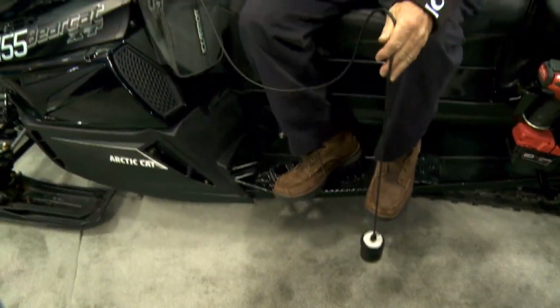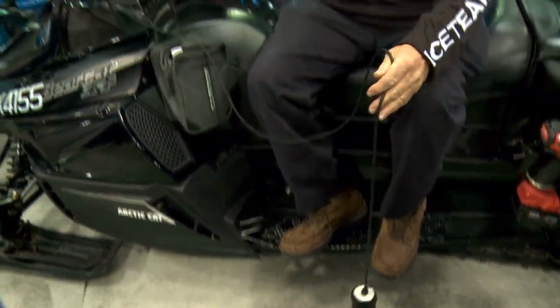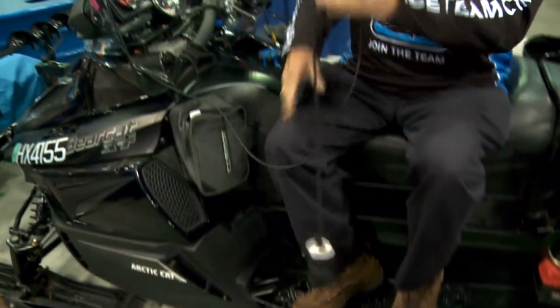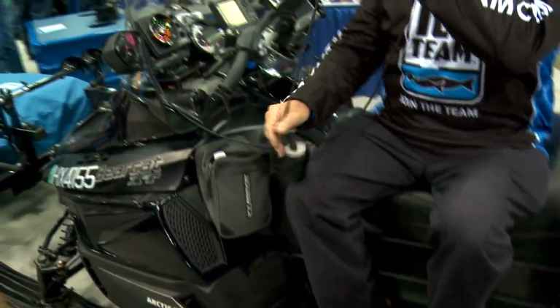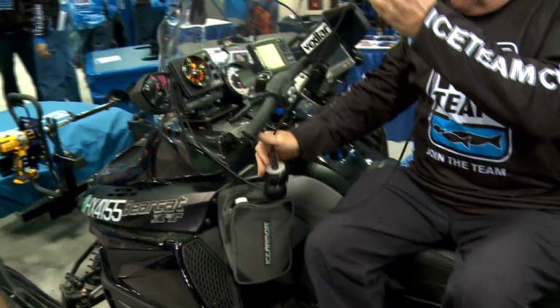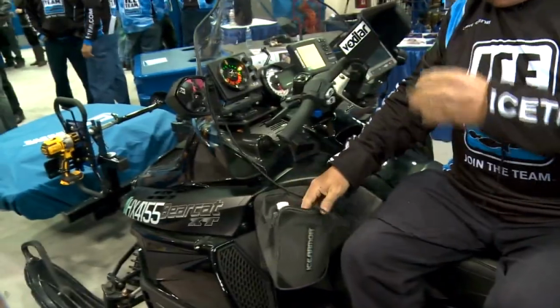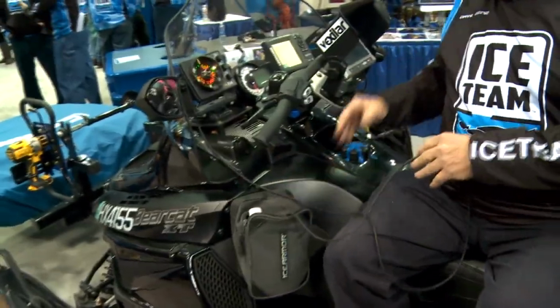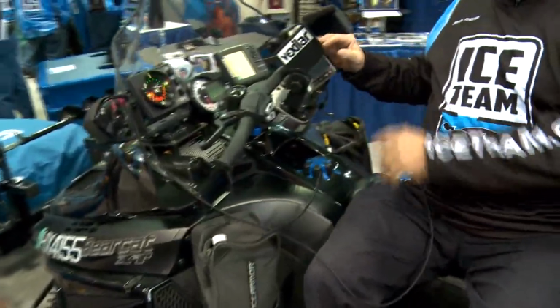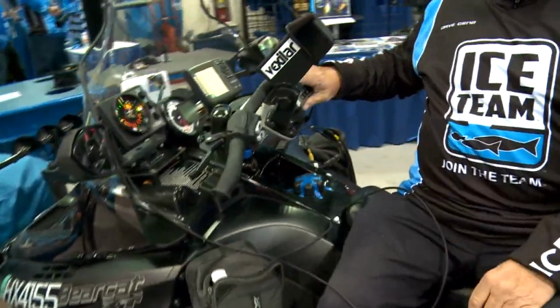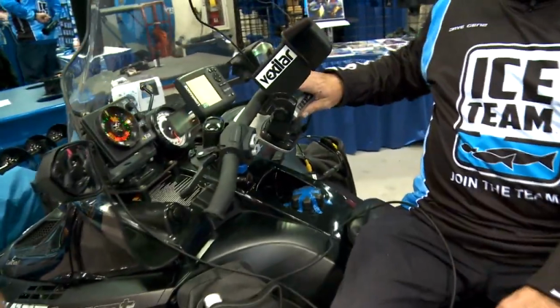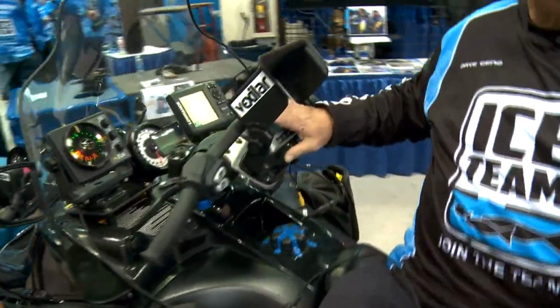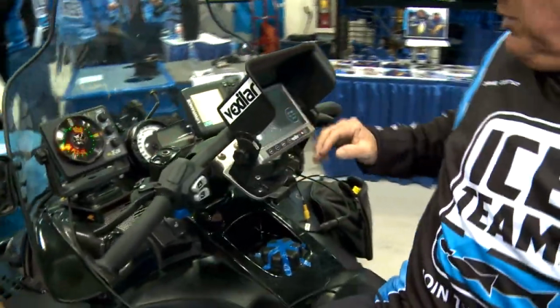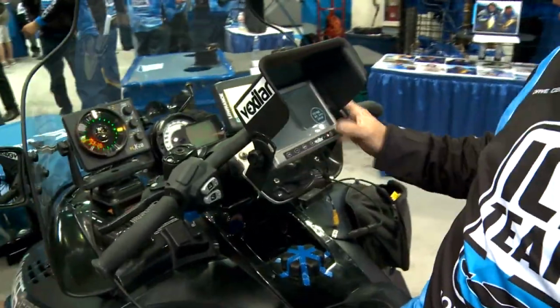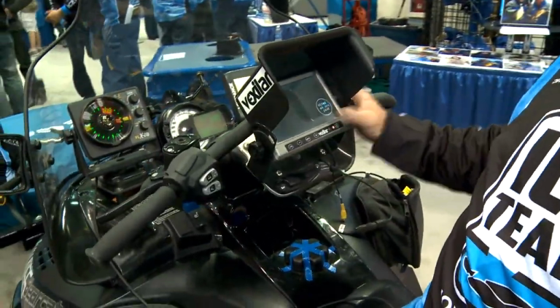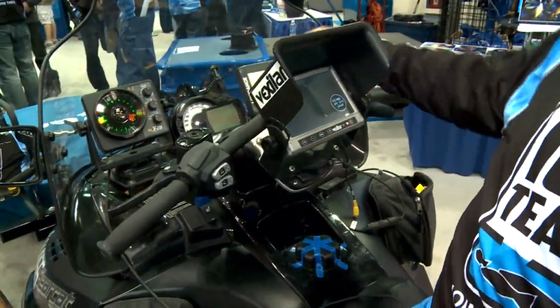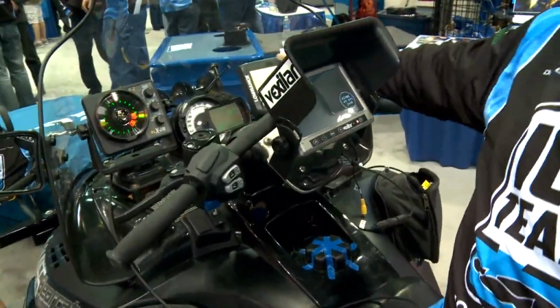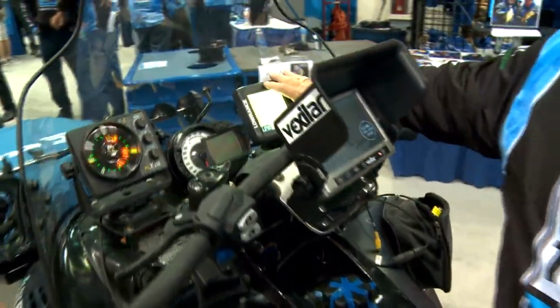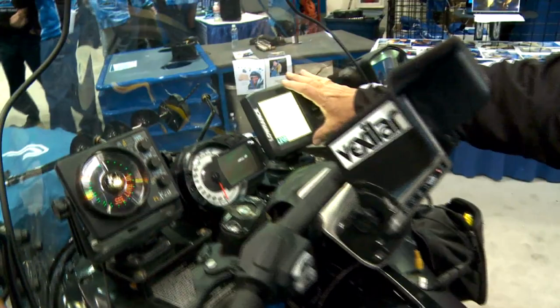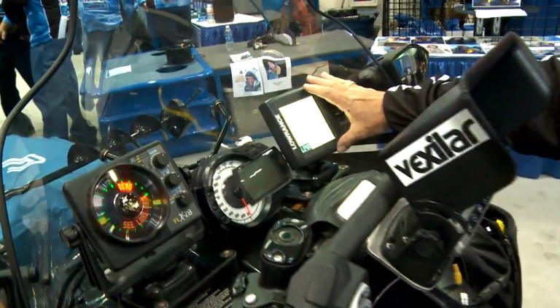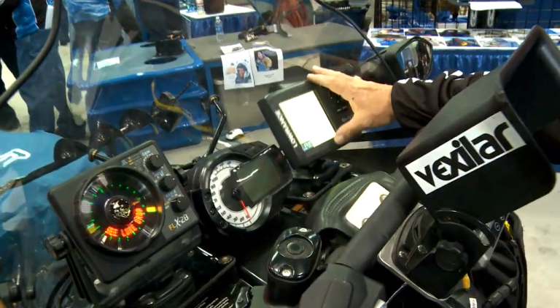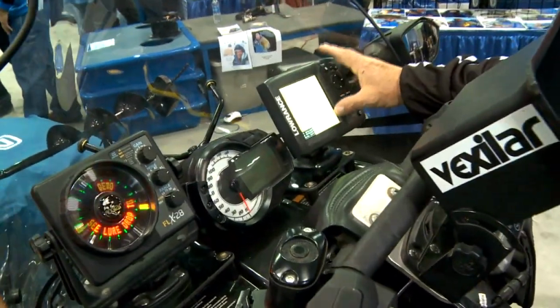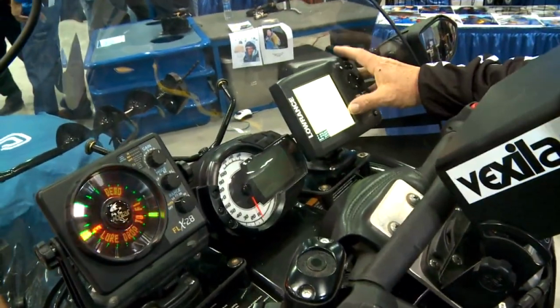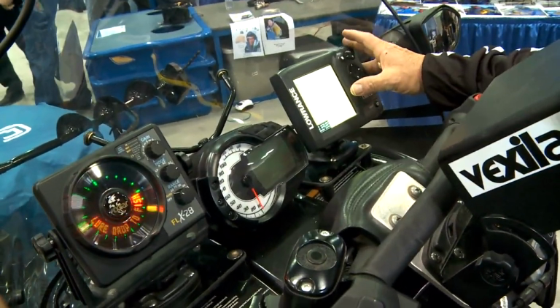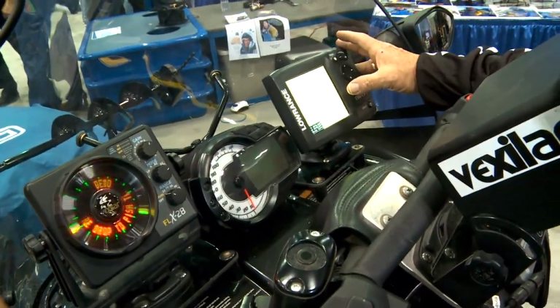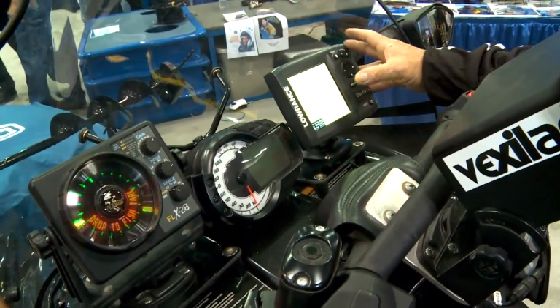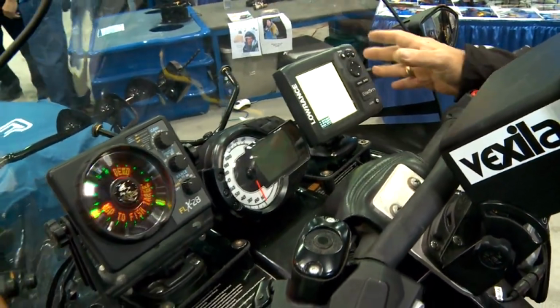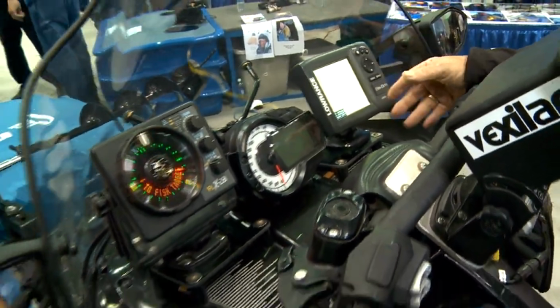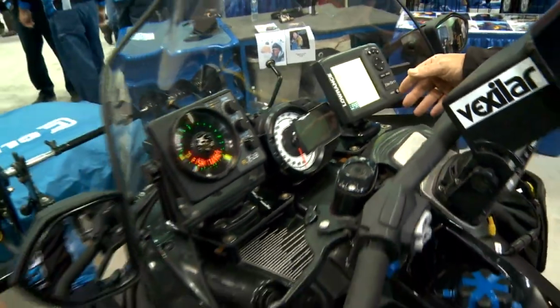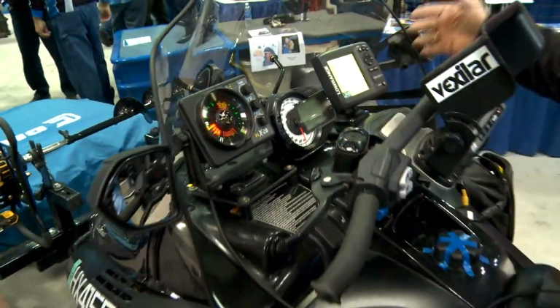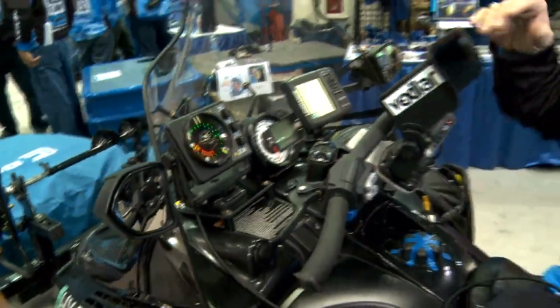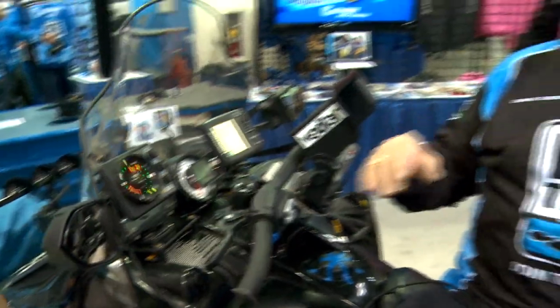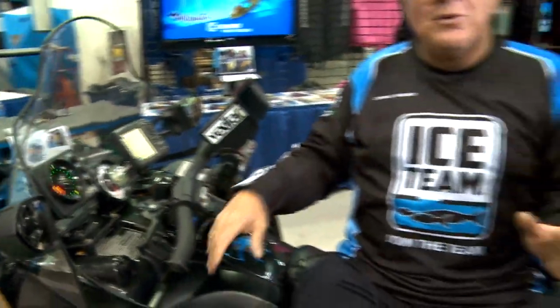There I've got my electronics. Here's my underwater camera if I want to actually see what's down there. Here's my GPS so I know my location and where I am on the lake — all the same tools that I have in my bass boat in the summertime.